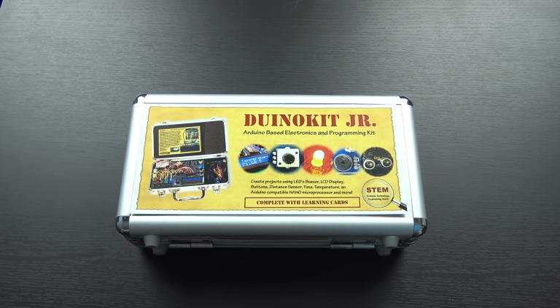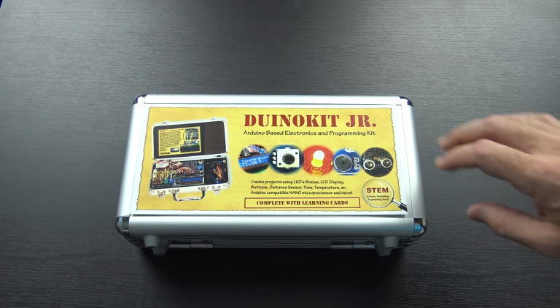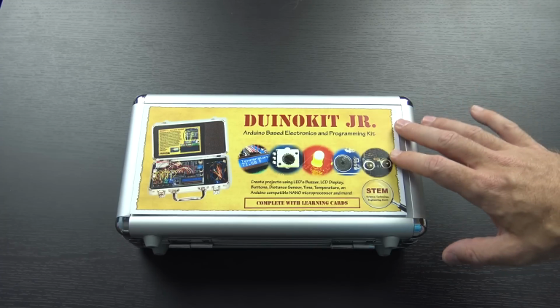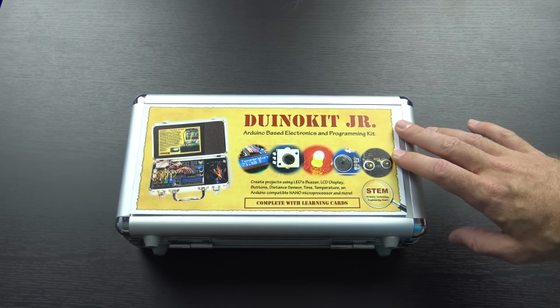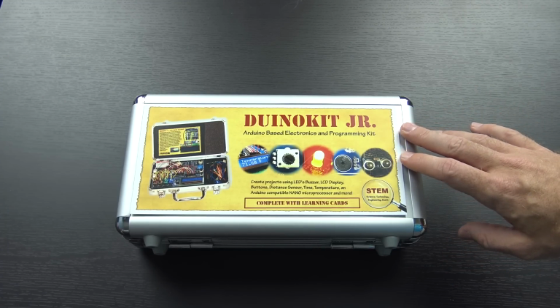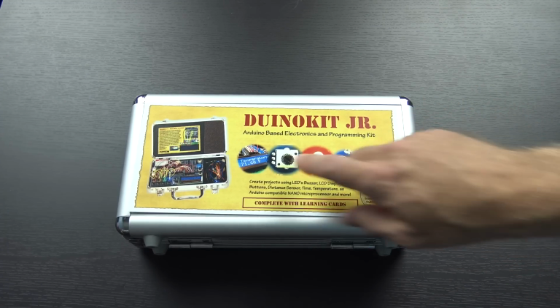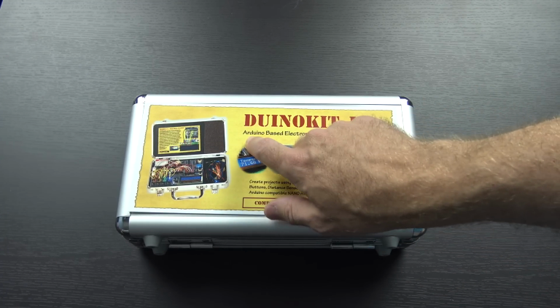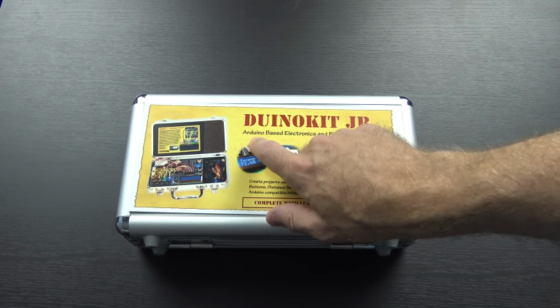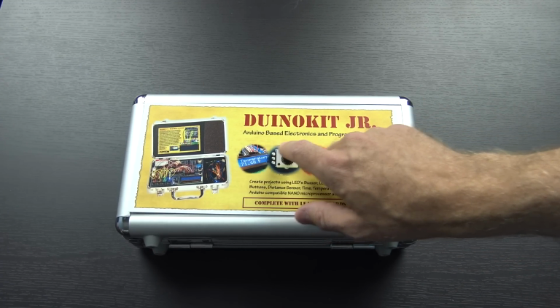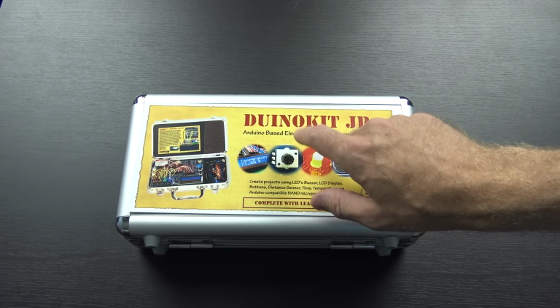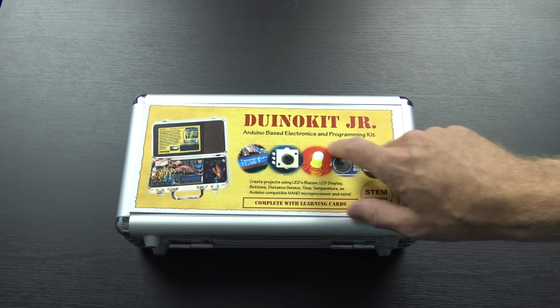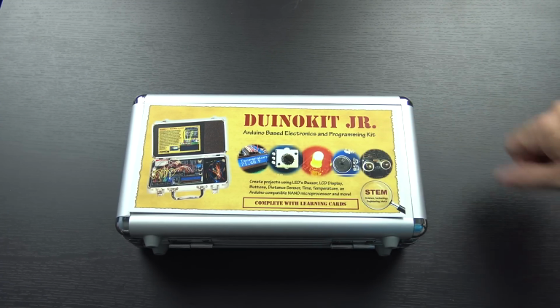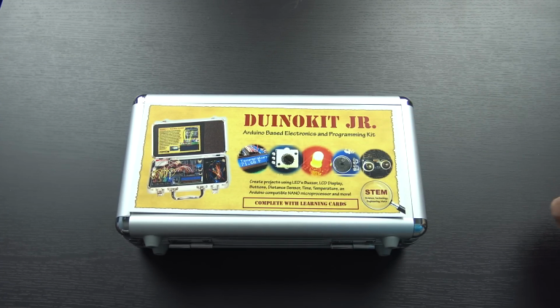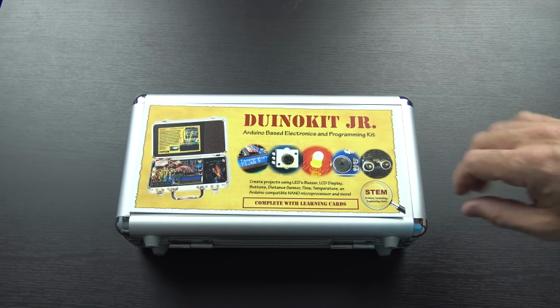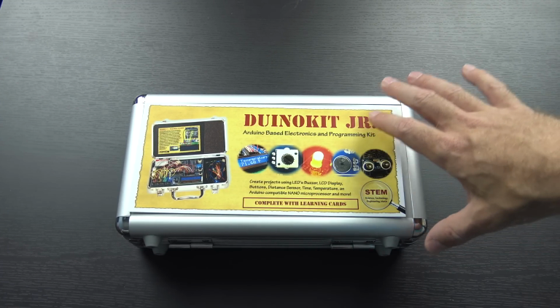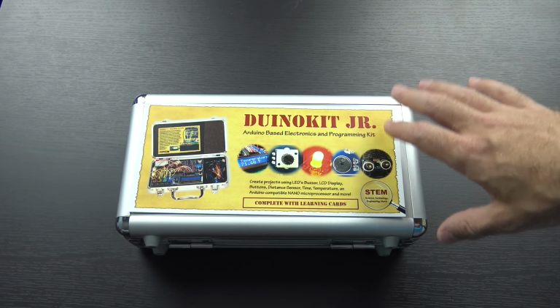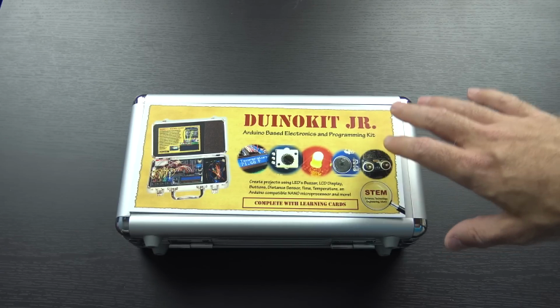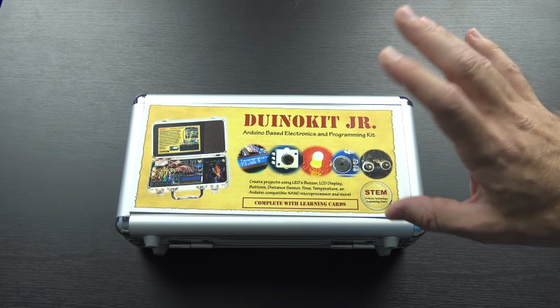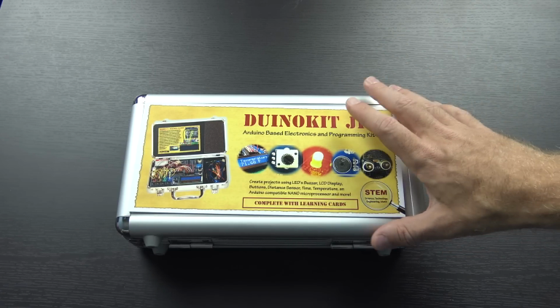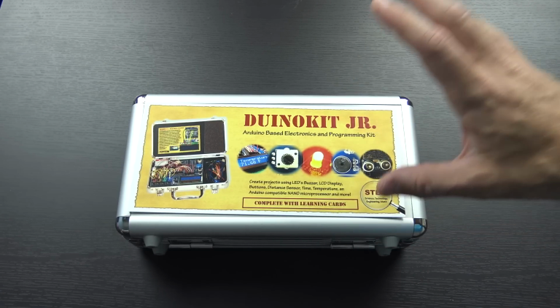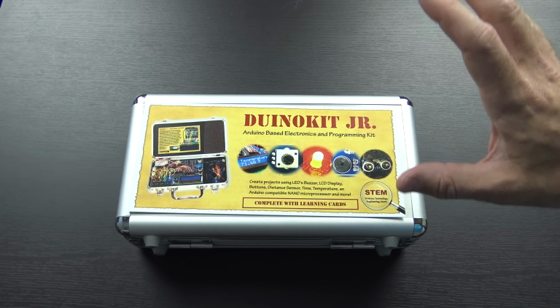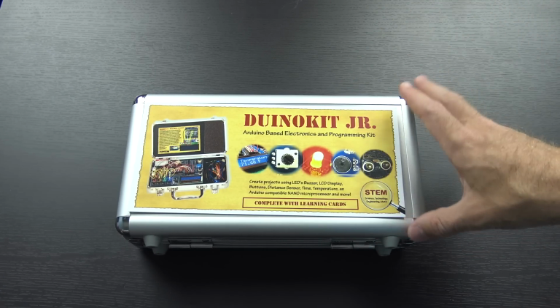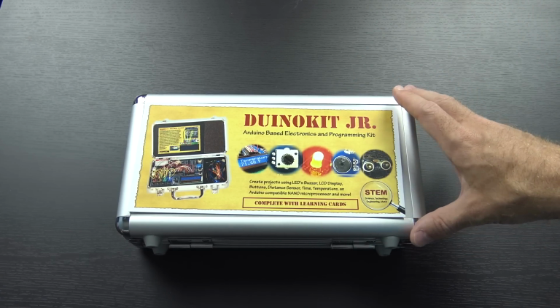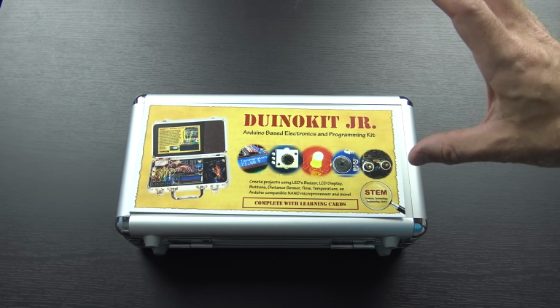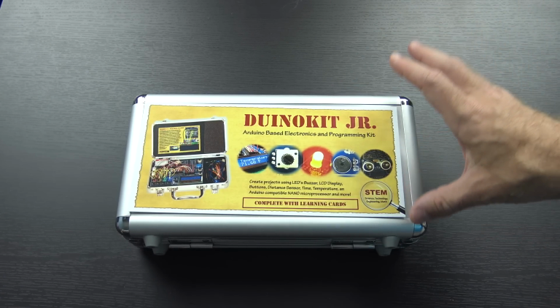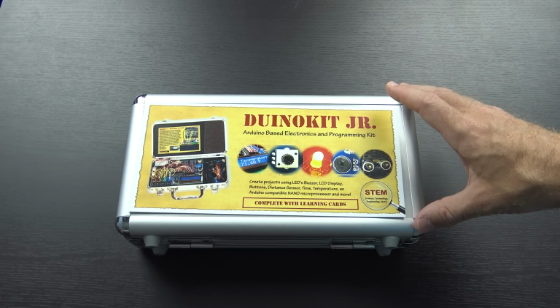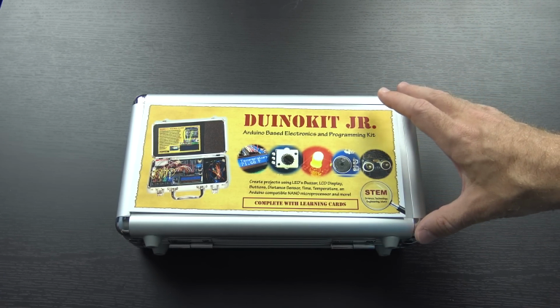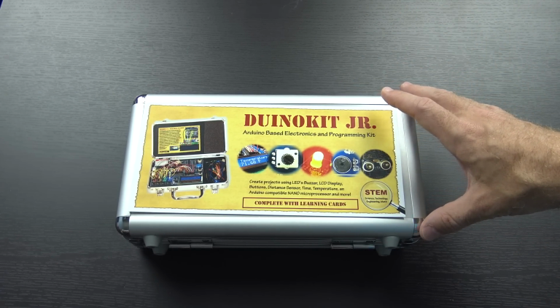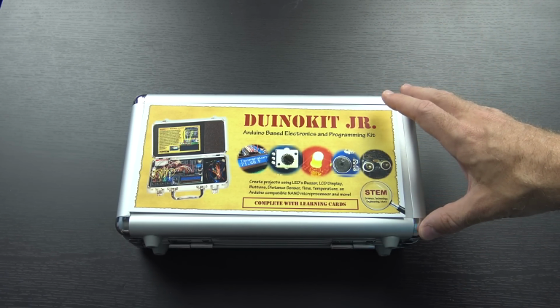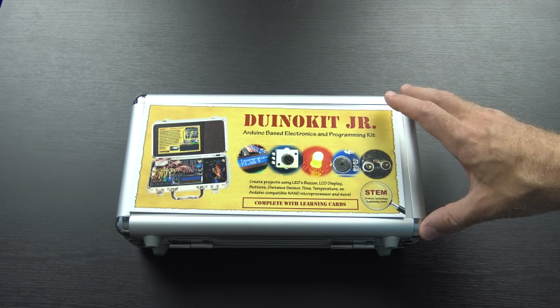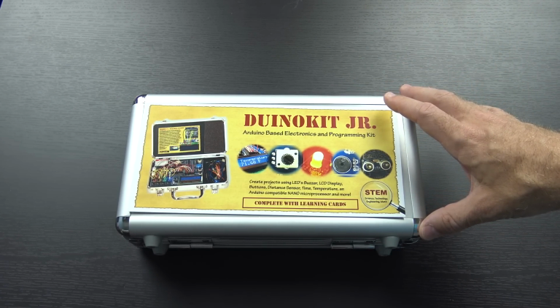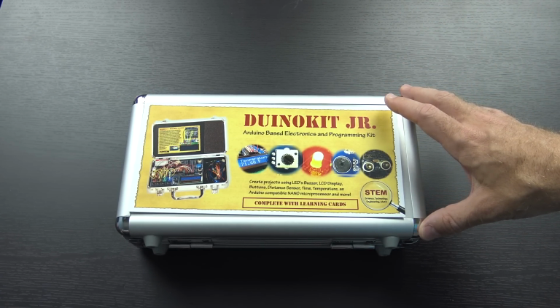So this, if you're not familiar with it, is an Arduino-based electronics and programming kit. This is targeted at kids — it's educational. It's an awful lot like the MakeBot Robotics kit that I talked about a little while back.